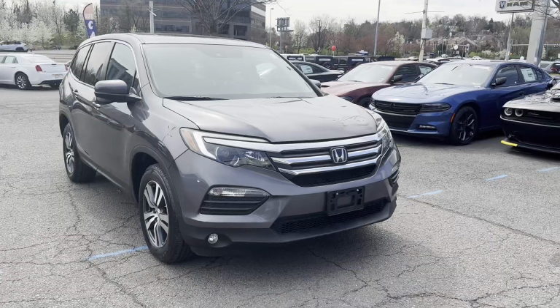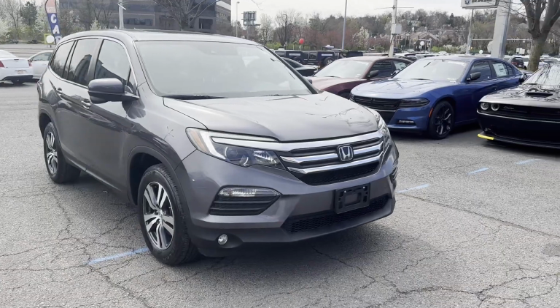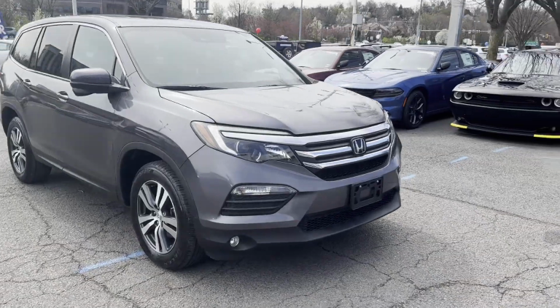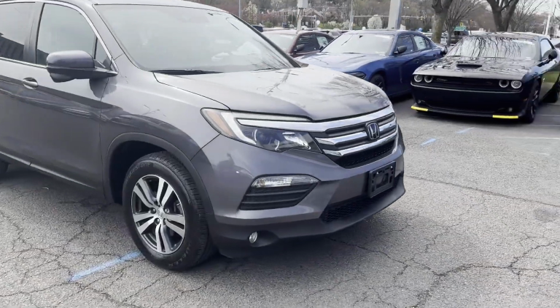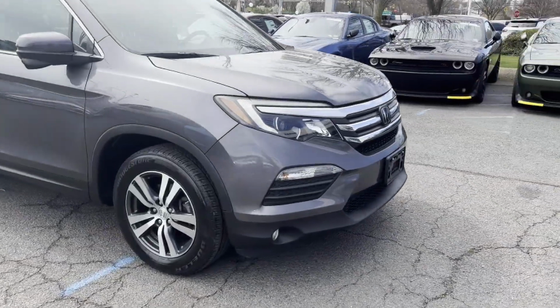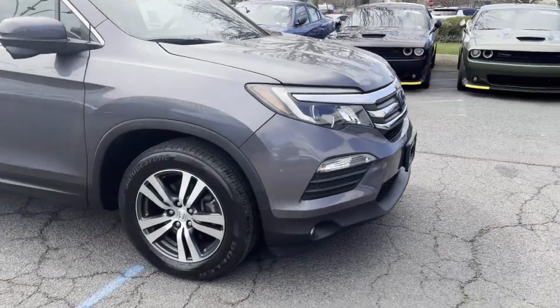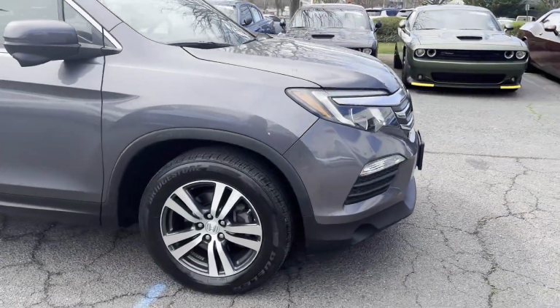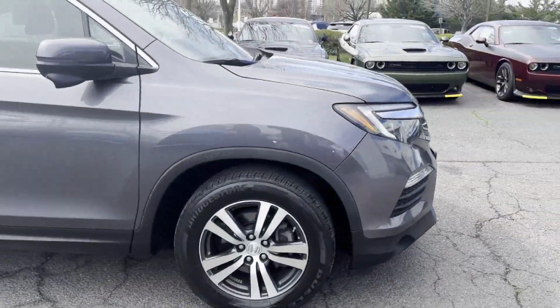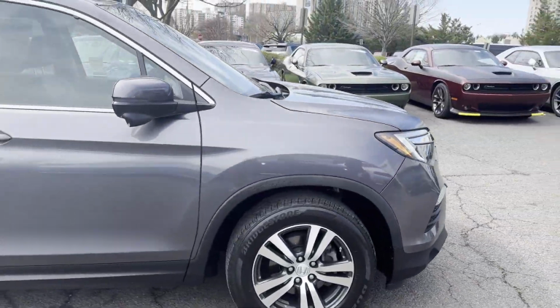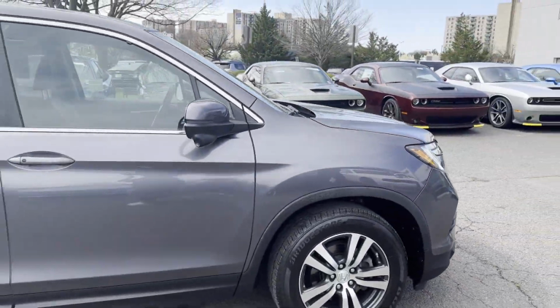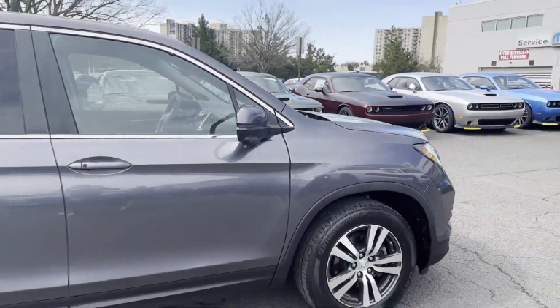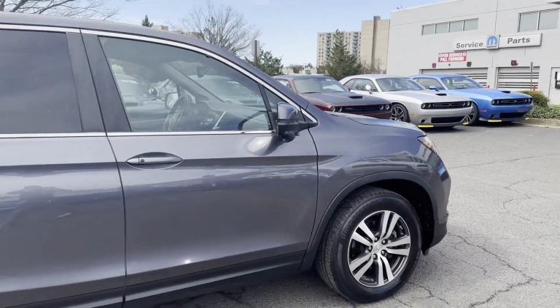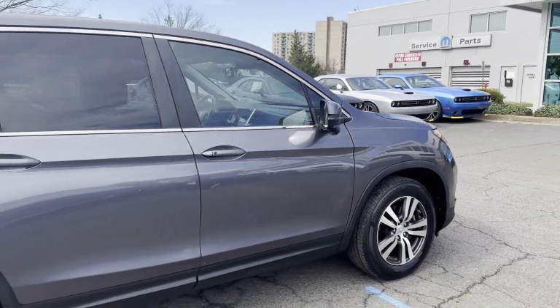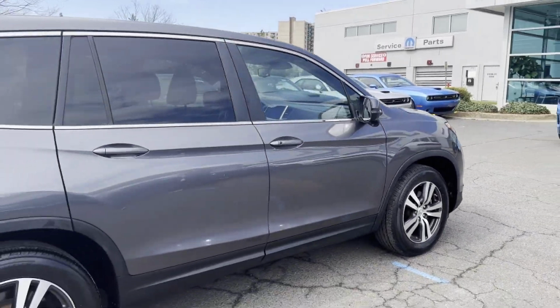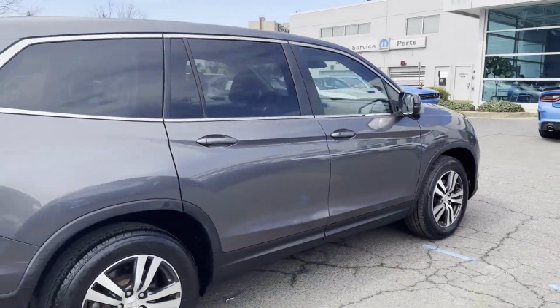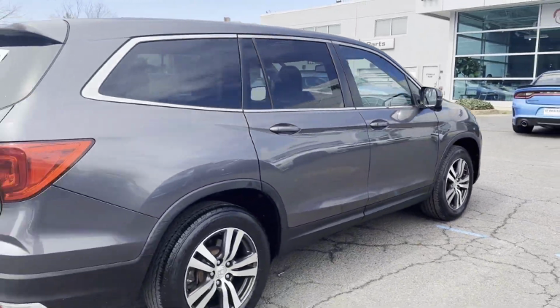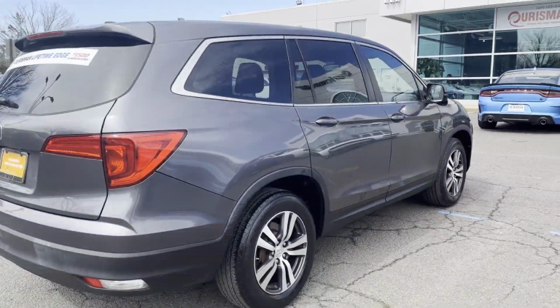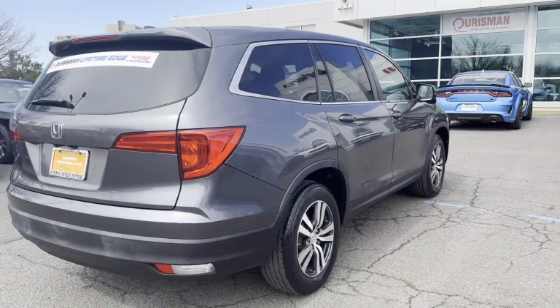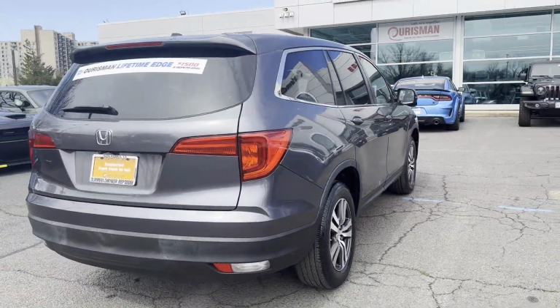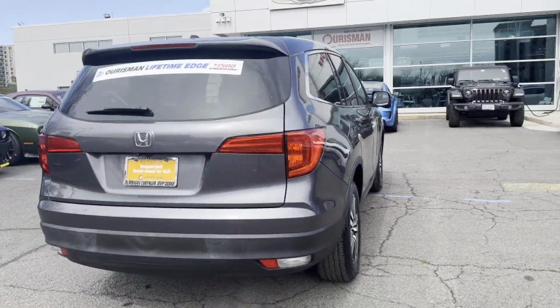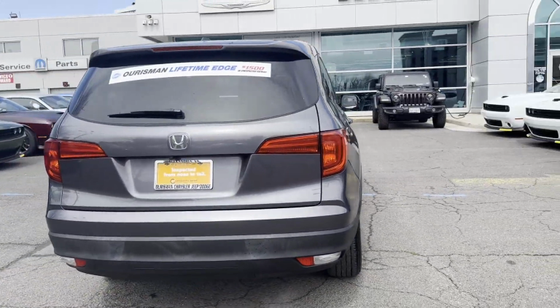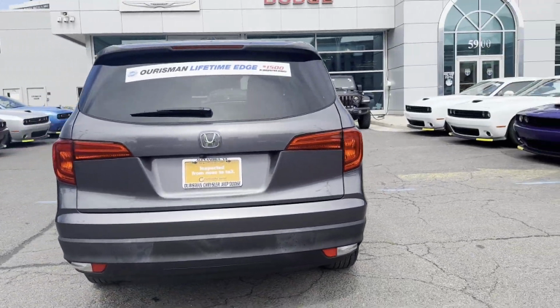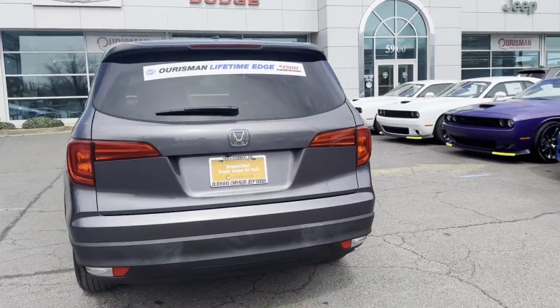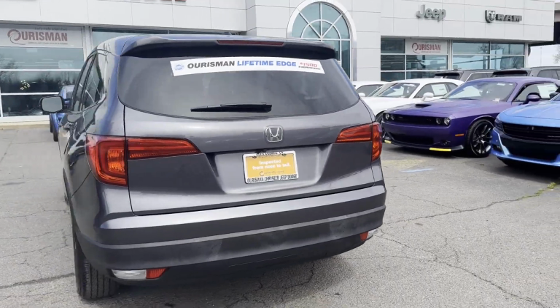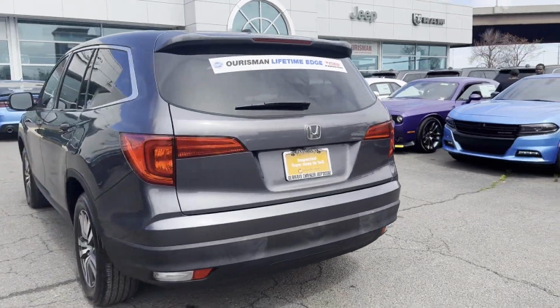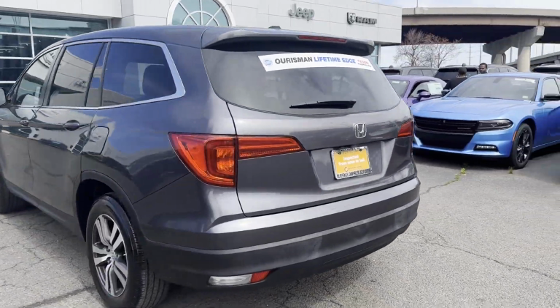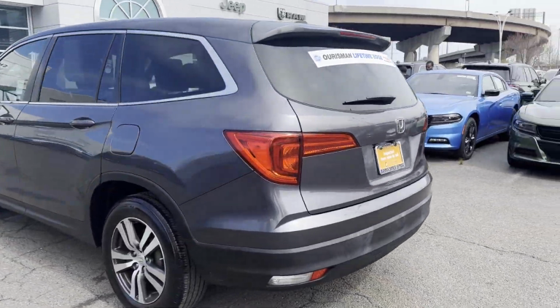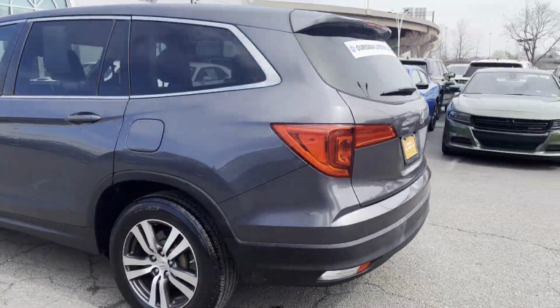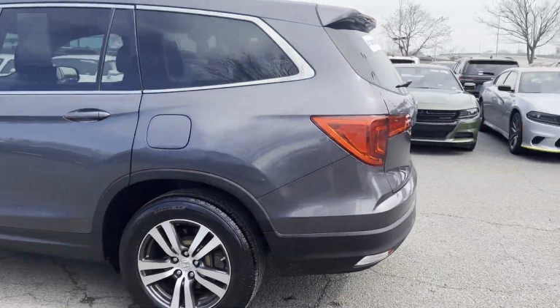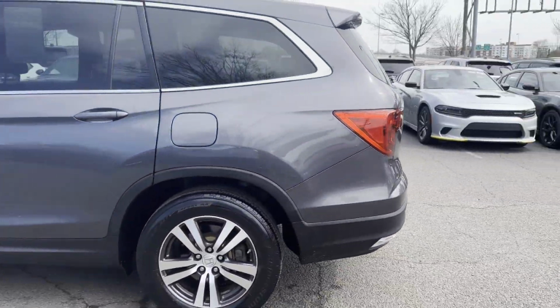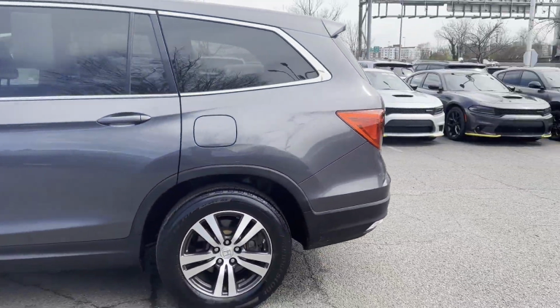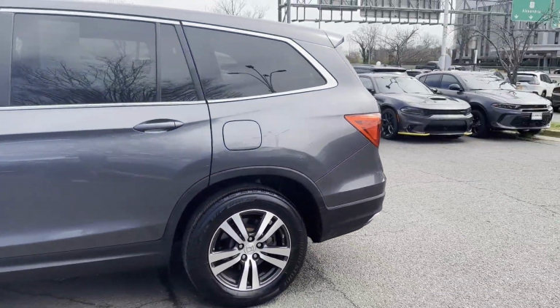2018 Honda Pilot. With less than 50,000 miles on the odometer, this SUV offers space as well as power and performance. You'll love this long list of impressive amenities, which include the following.